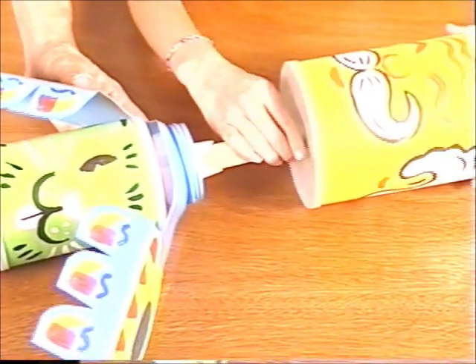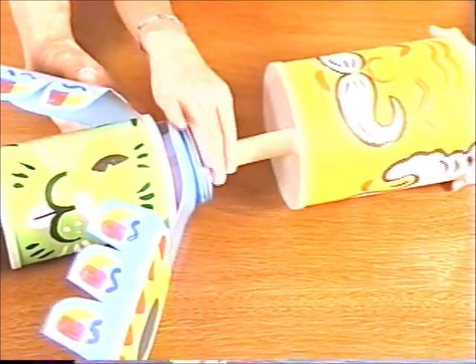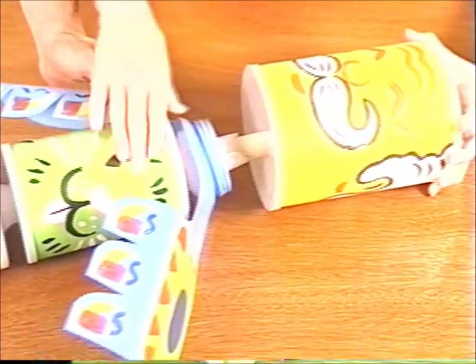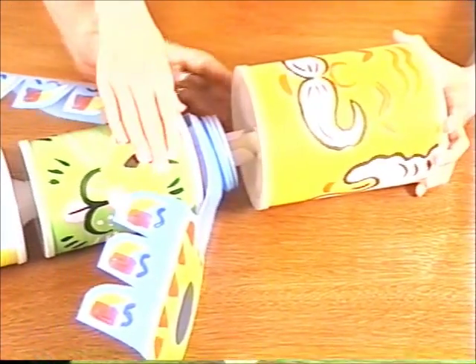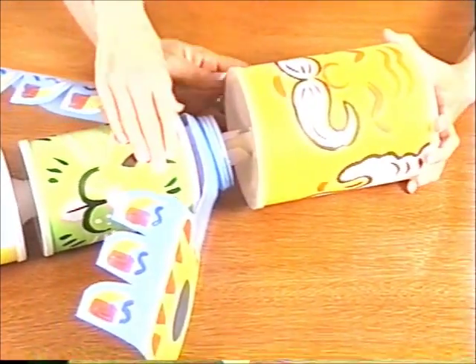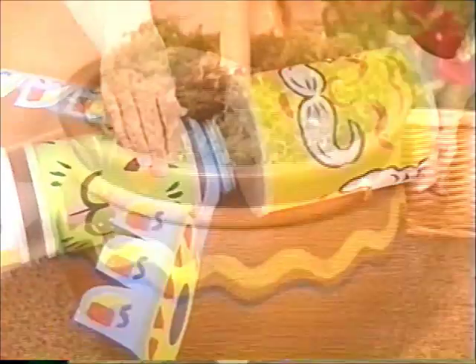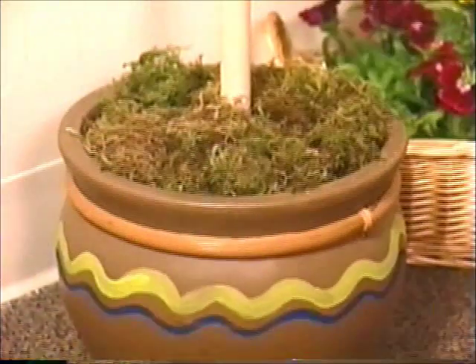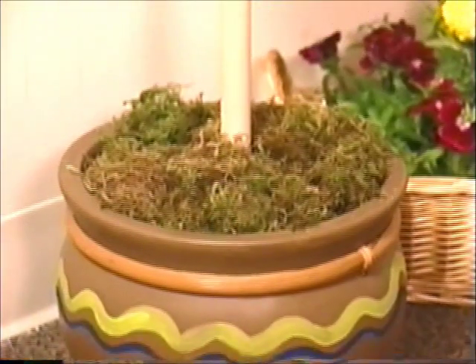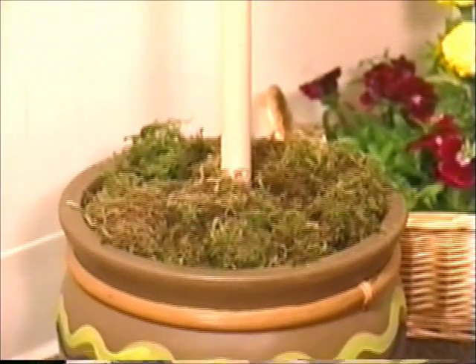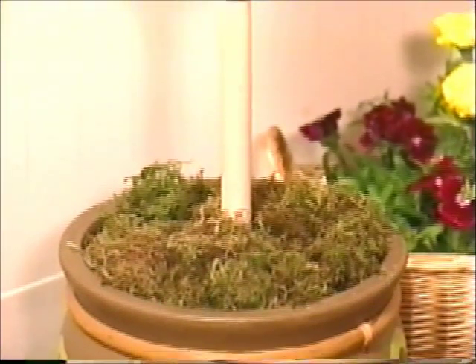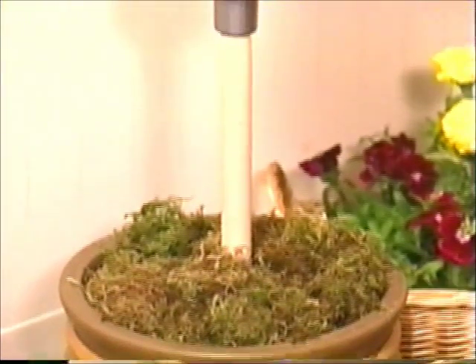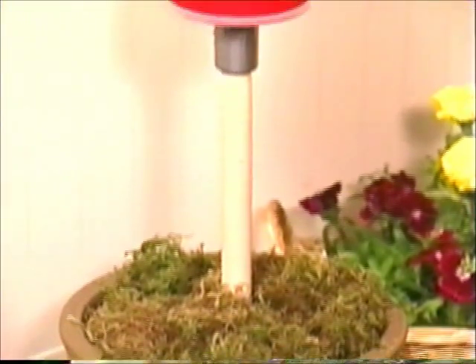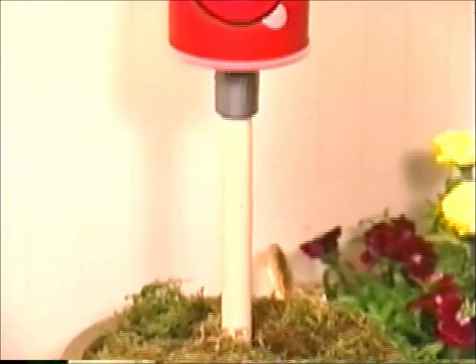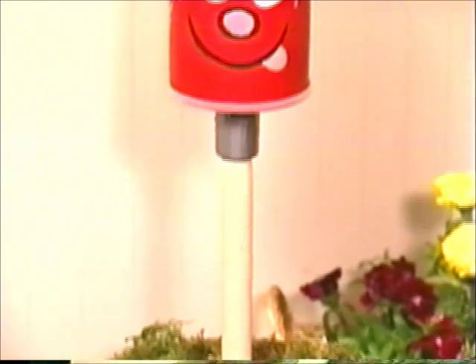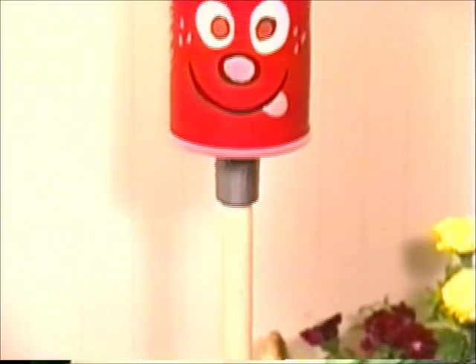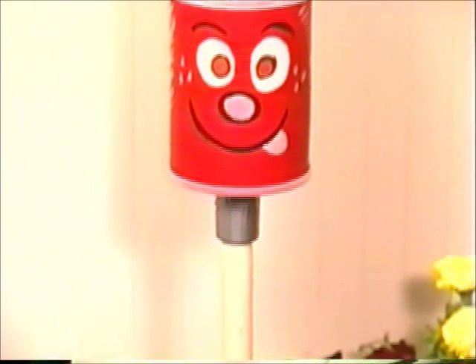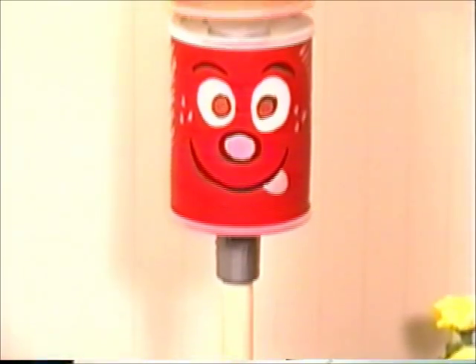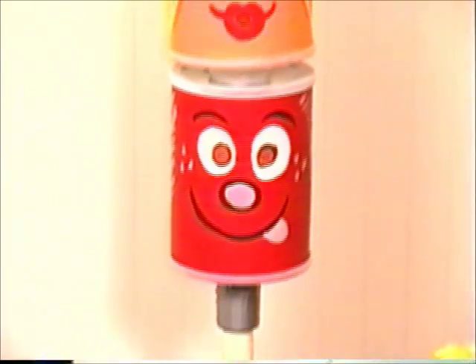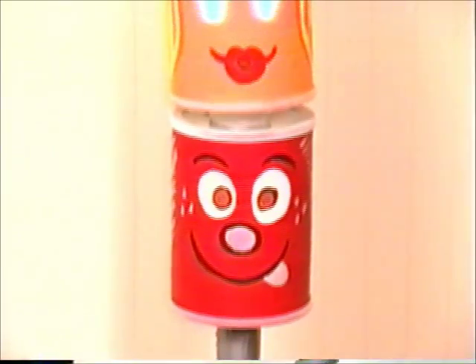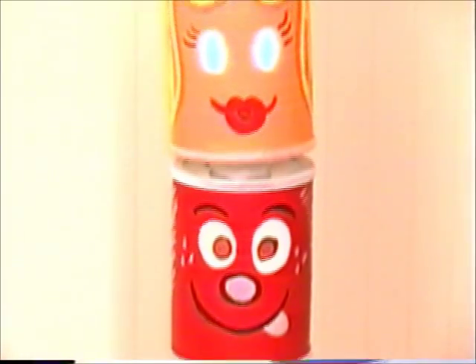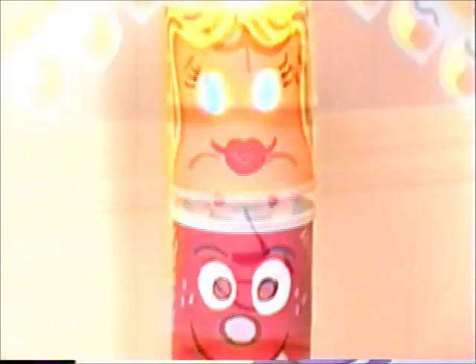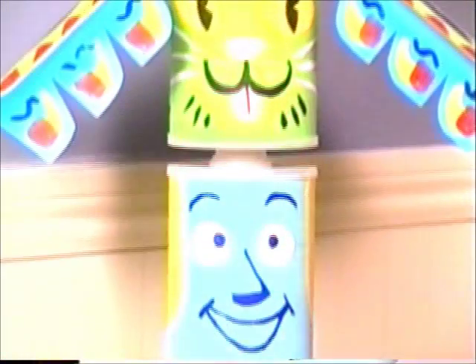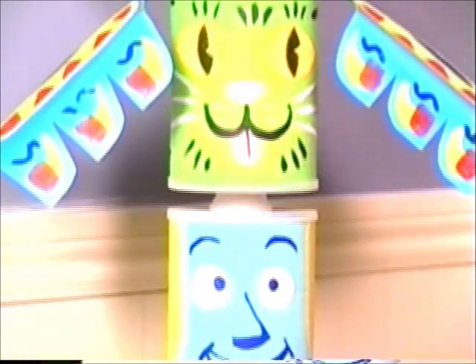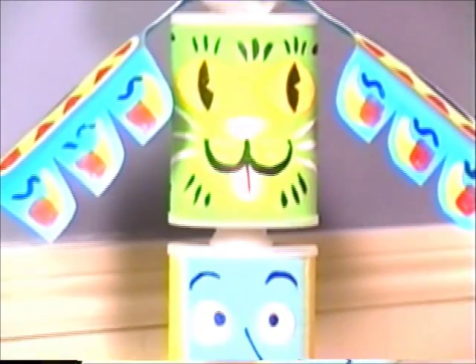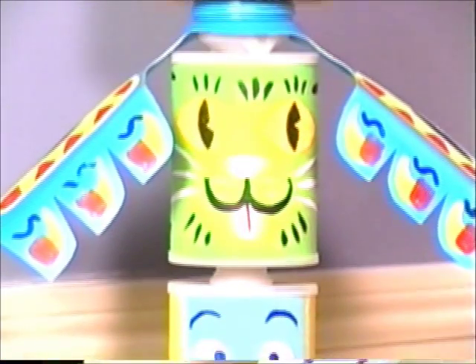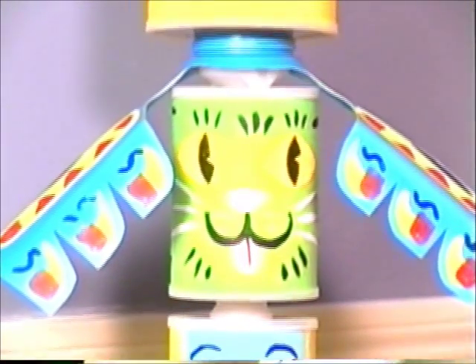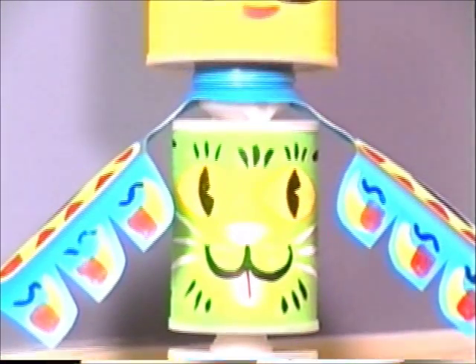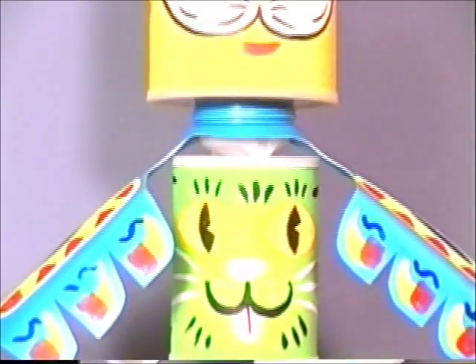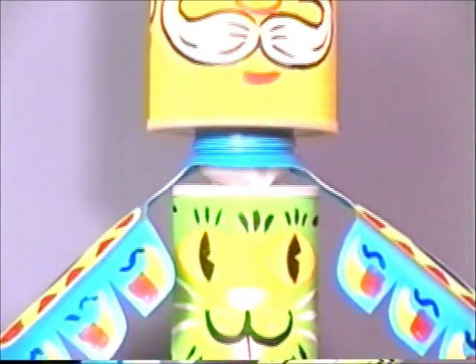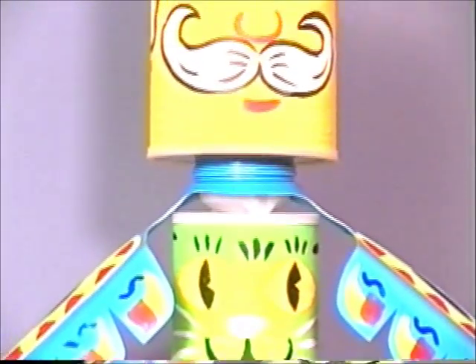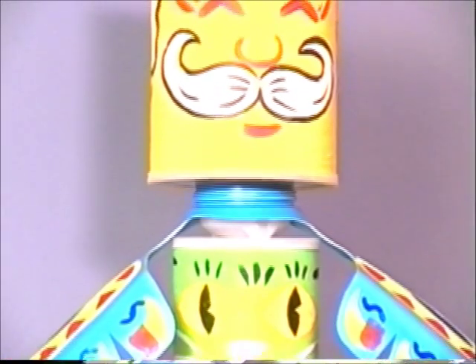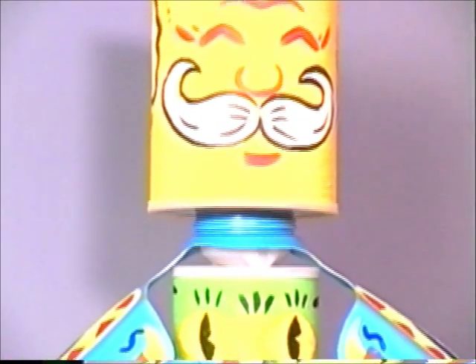To showcase the finished totem pole indoors, place it inside a planter. You can also display it outside in your yard by simply pushing the dowel into the ground.